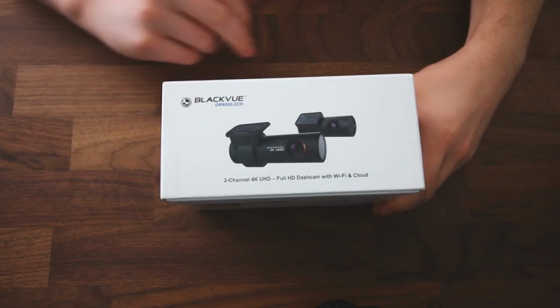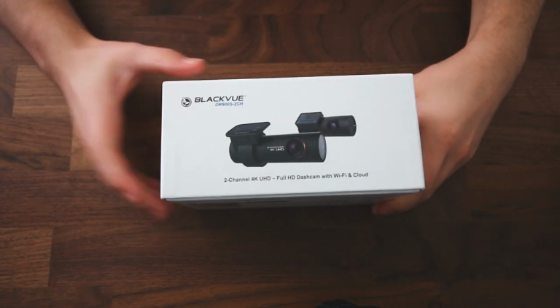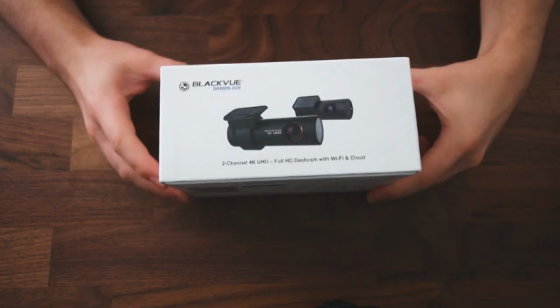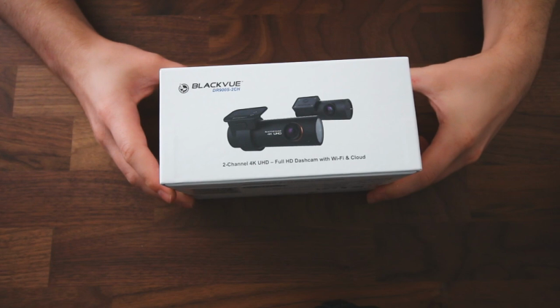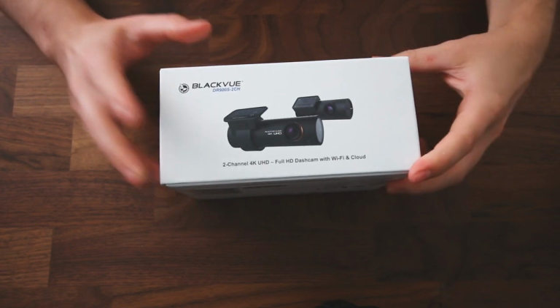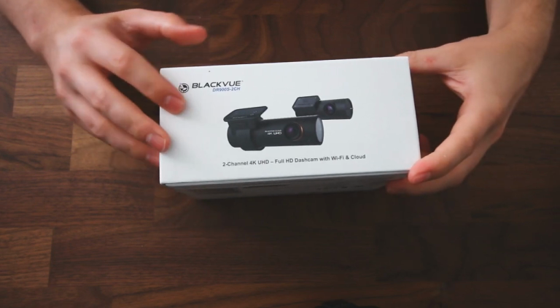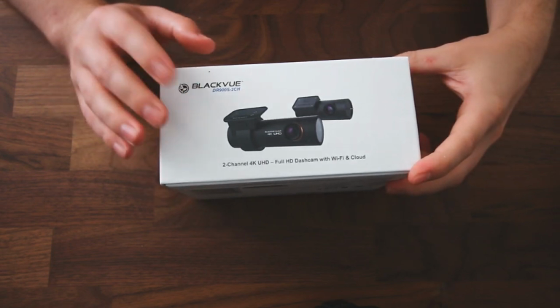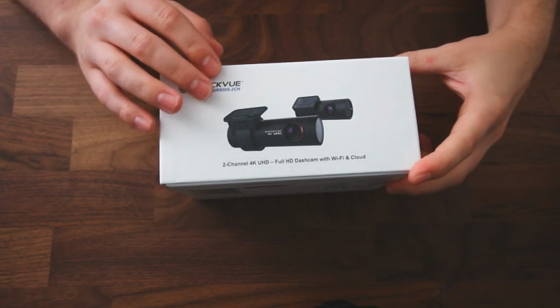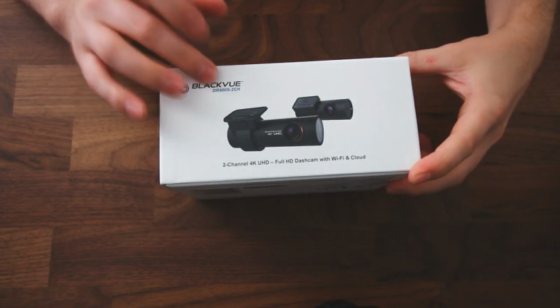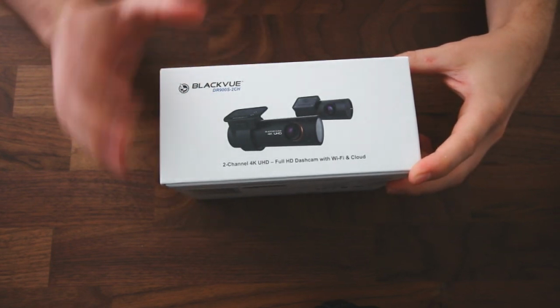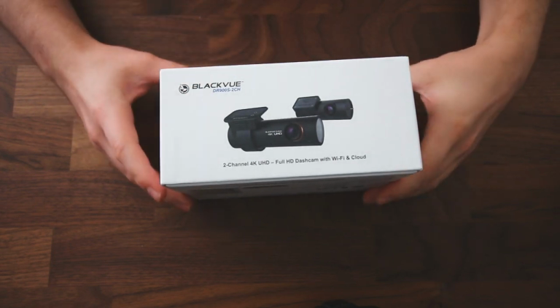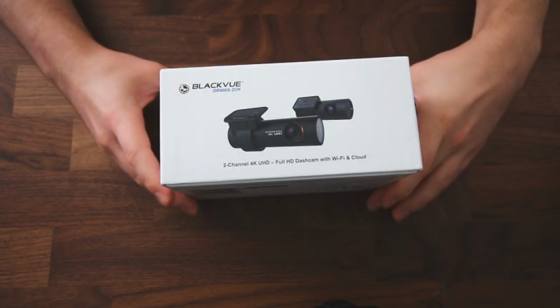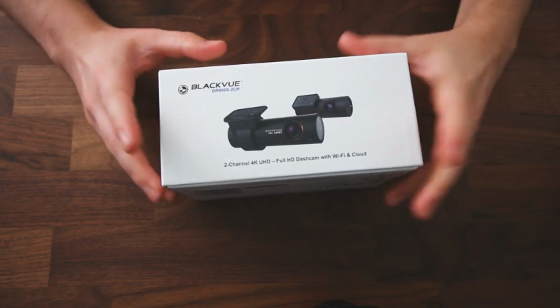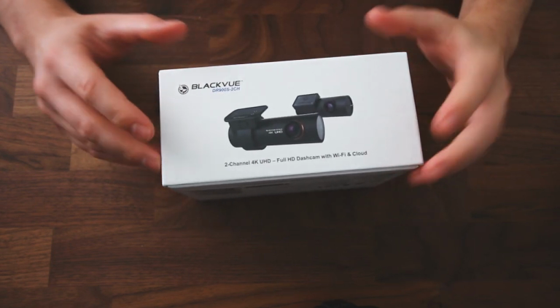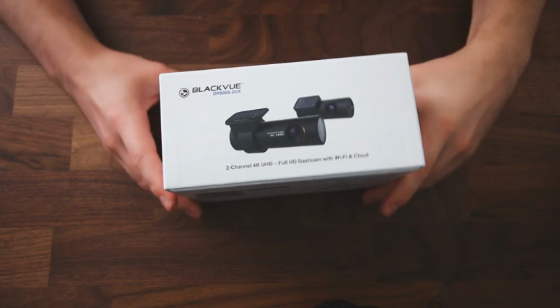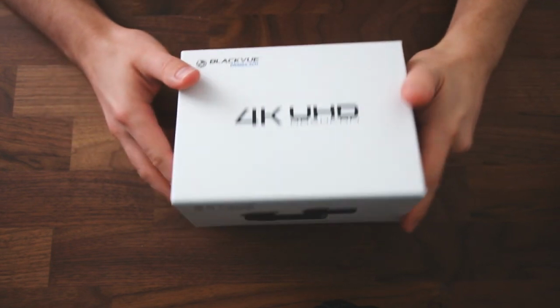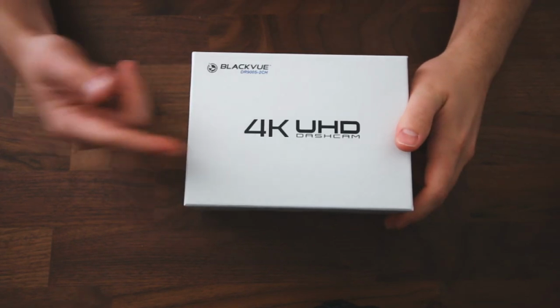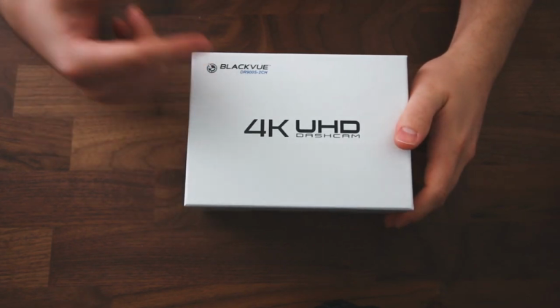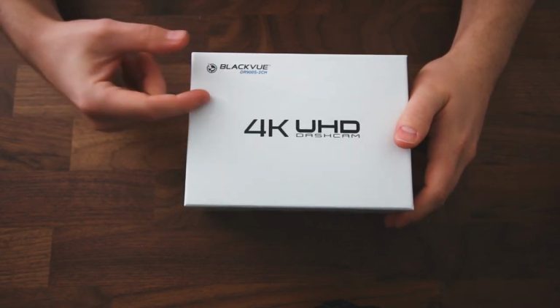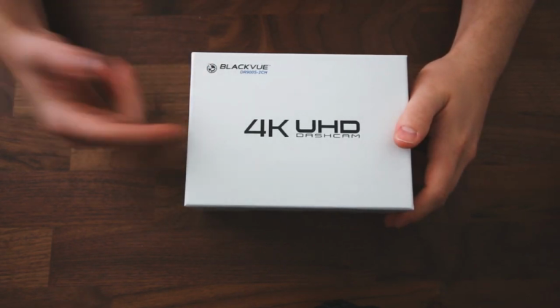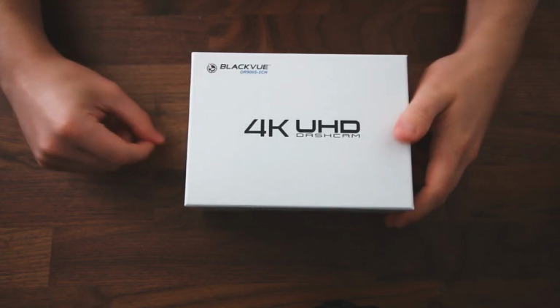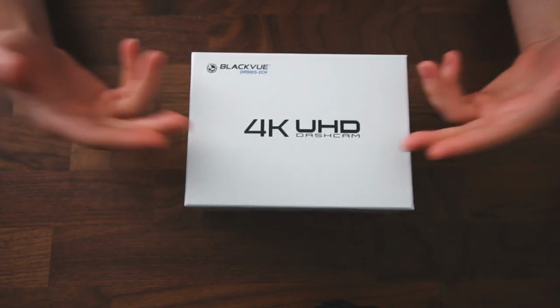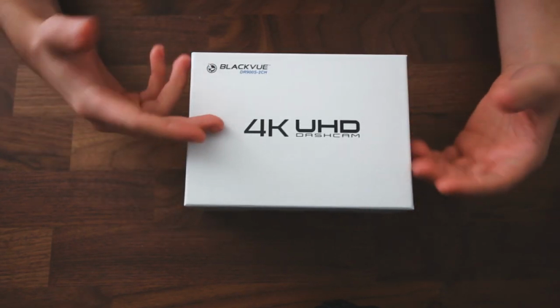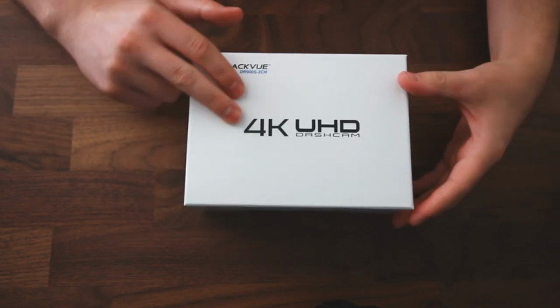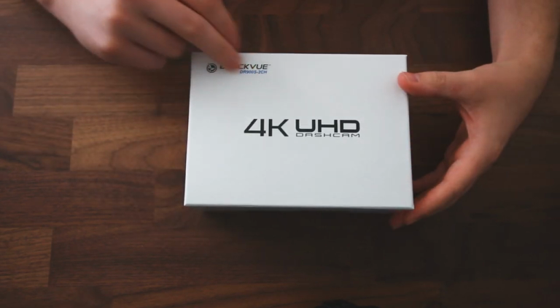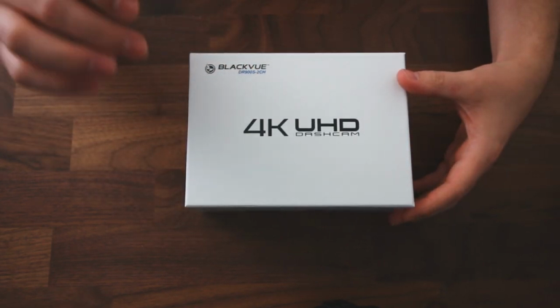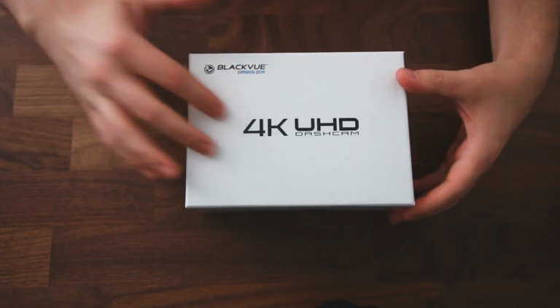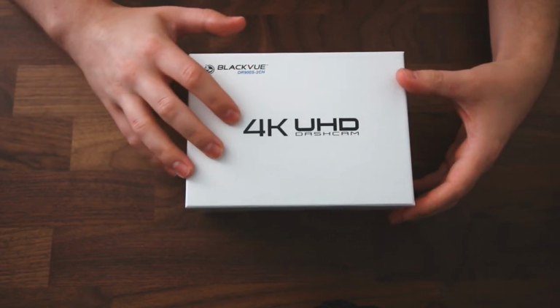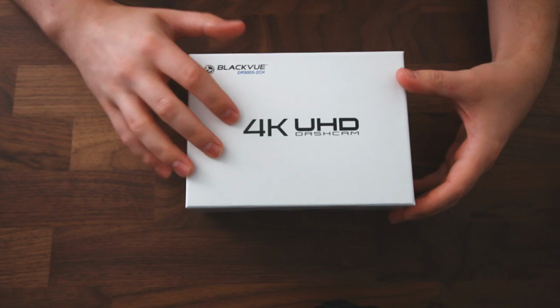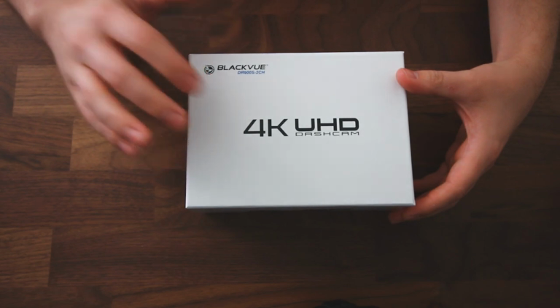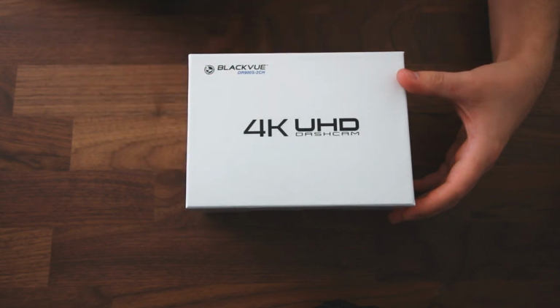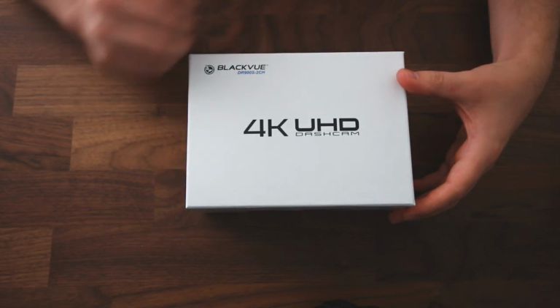Today I've got with me the newest BlackVue dash cam, the DR900S 2-channel dash cam. That is the front and rear setup dash cam, and as you can see right on the top here, this cam records in 4K resolution.